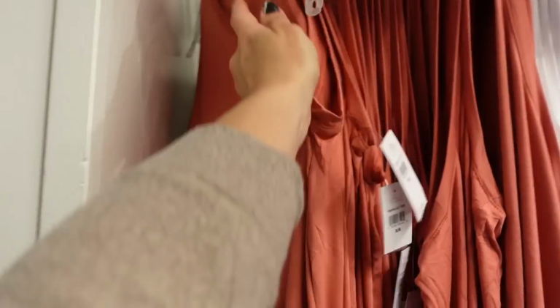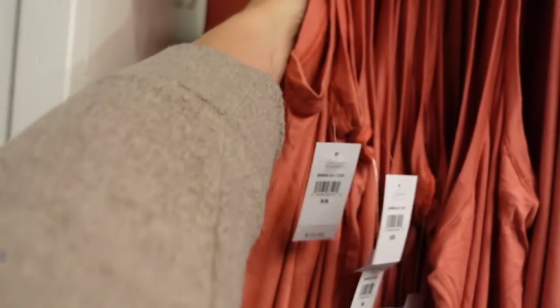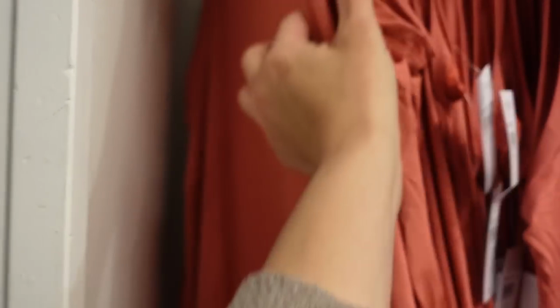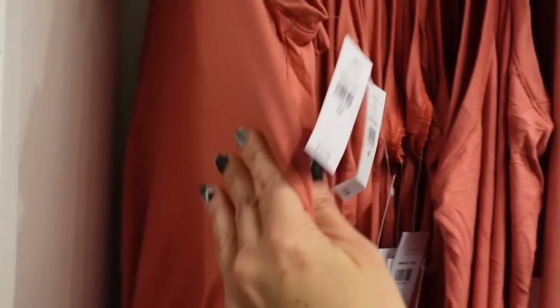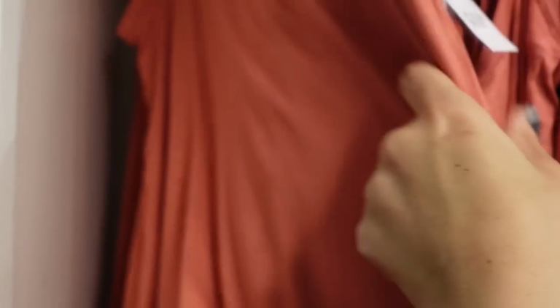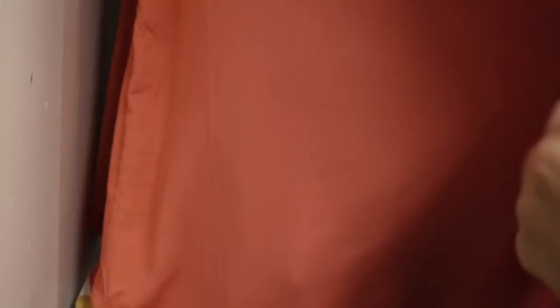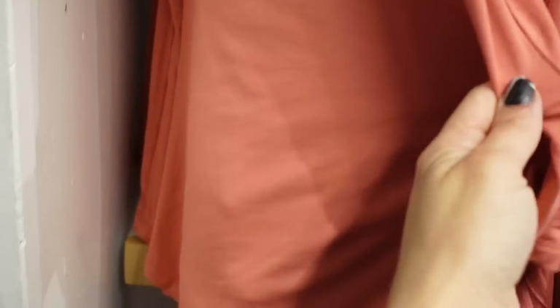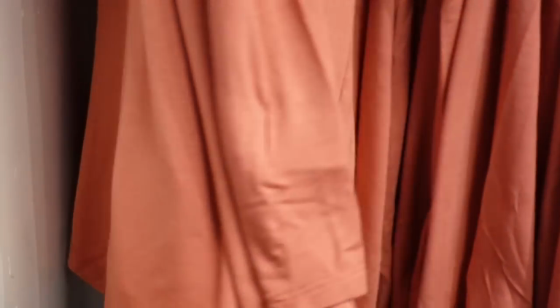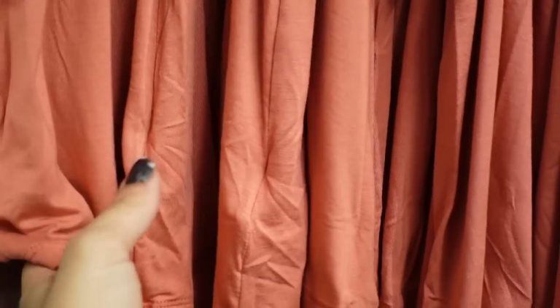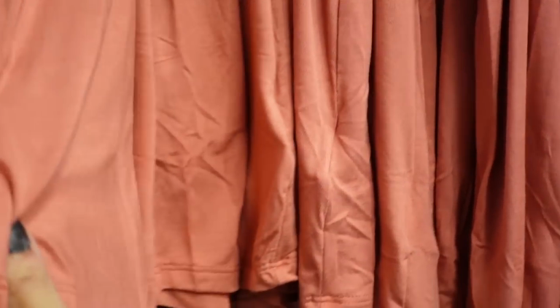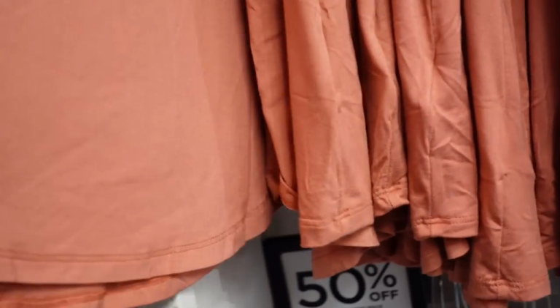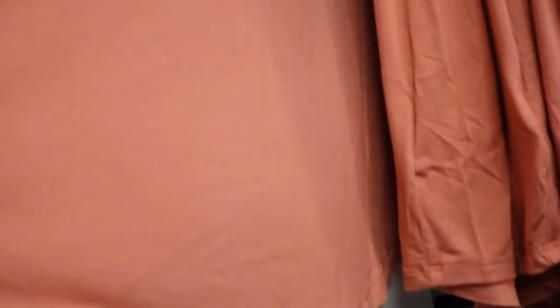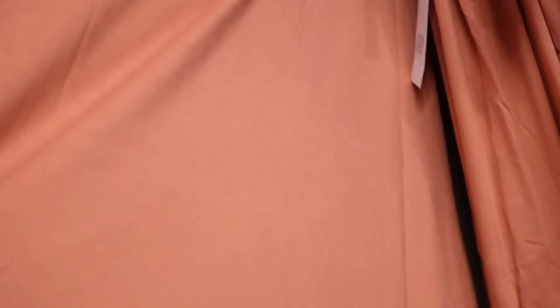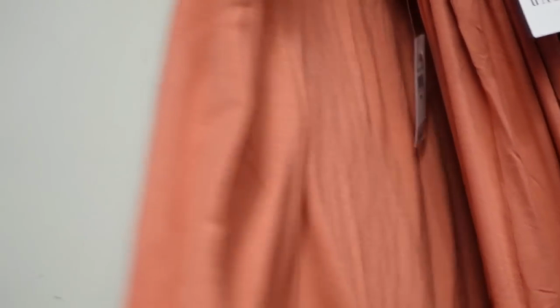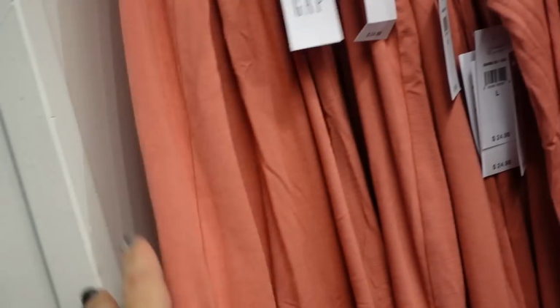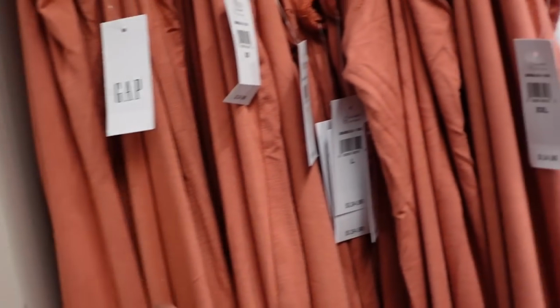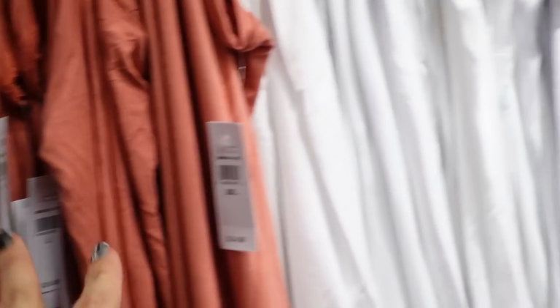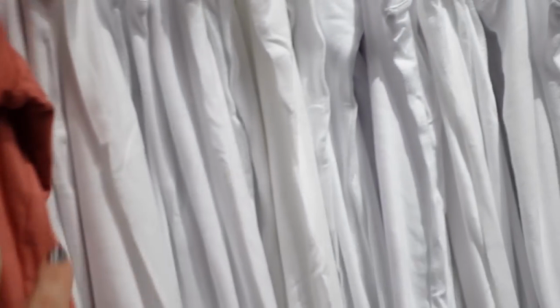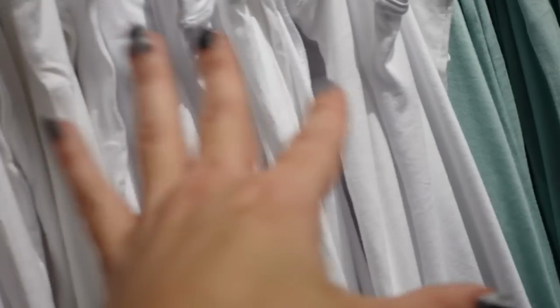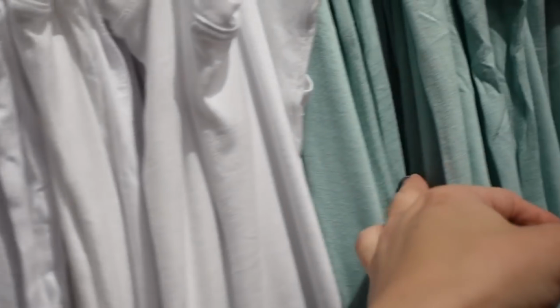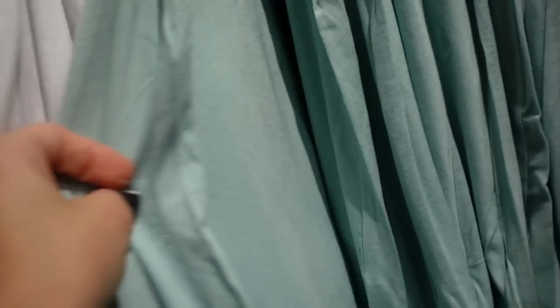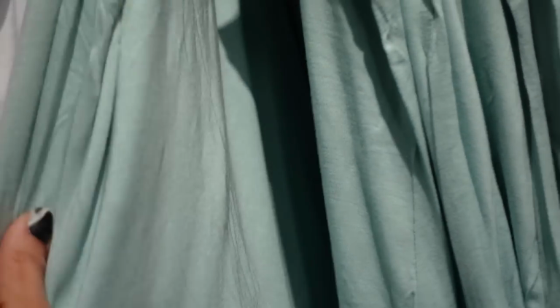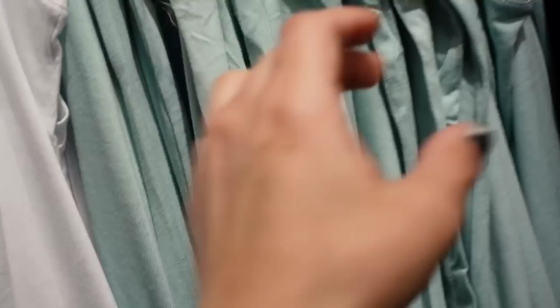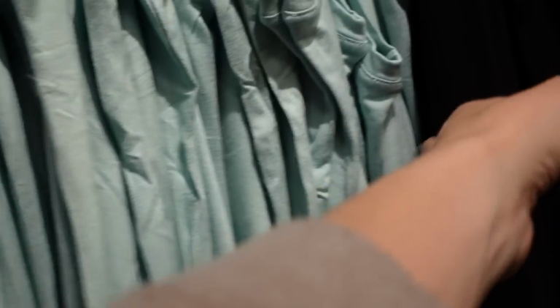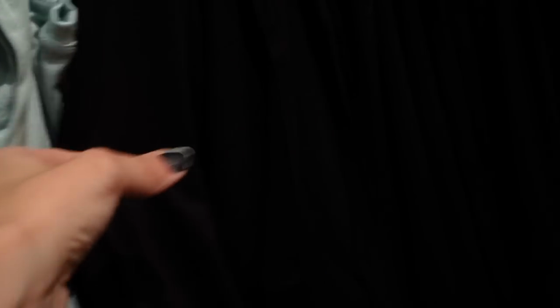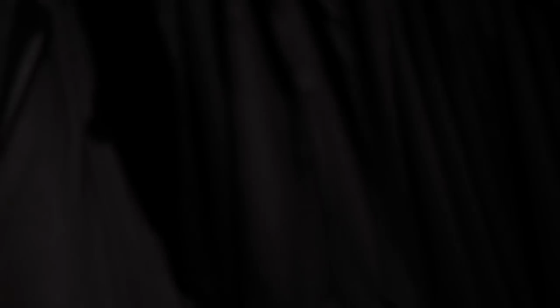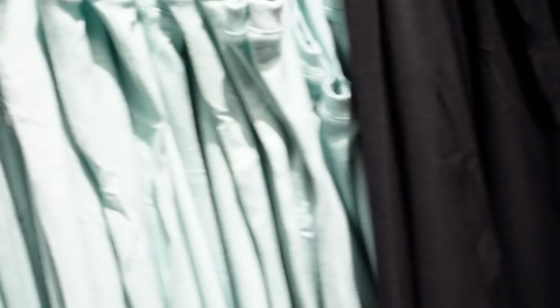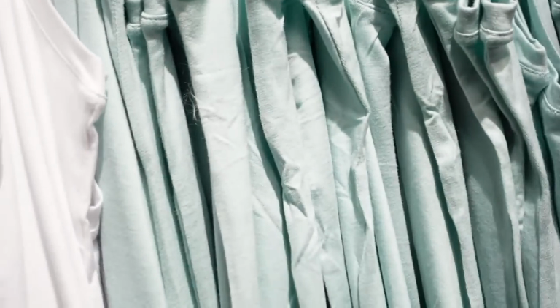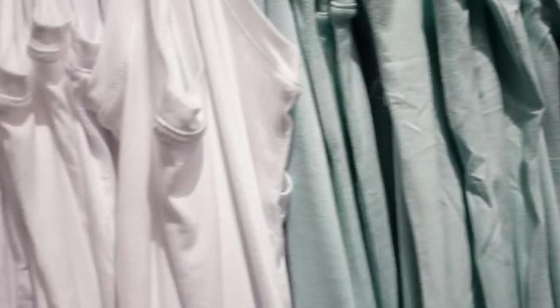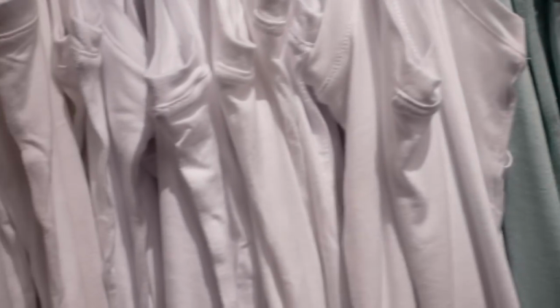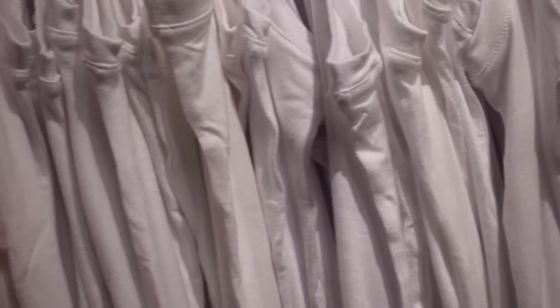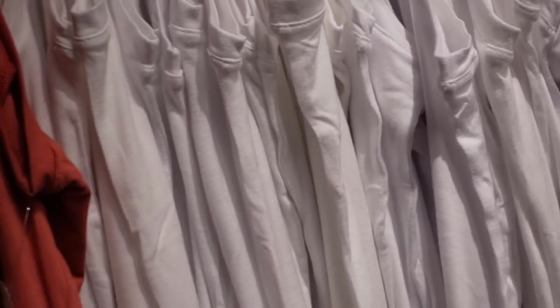The sleeveless version has a higher neckline, flowy fit, scoops in the middle, and the same in the back — in all of those same colors. This one also has a mint solid and black. They're regularly $24.99.